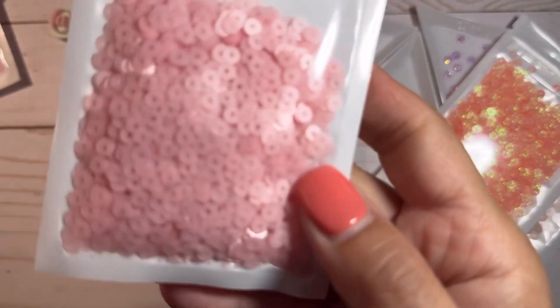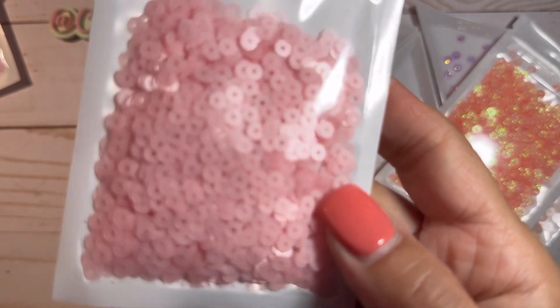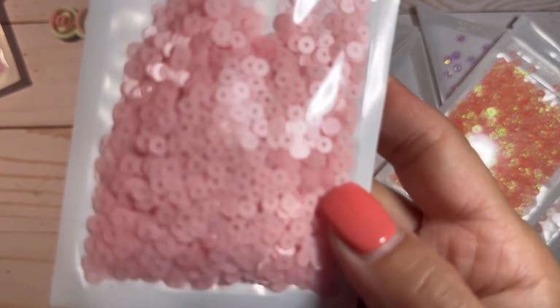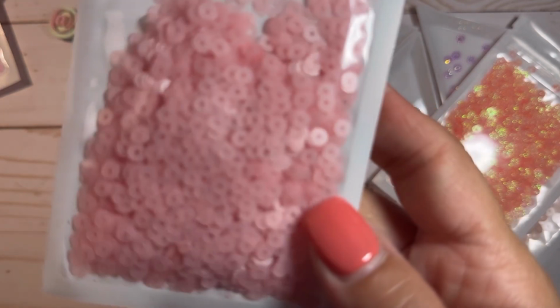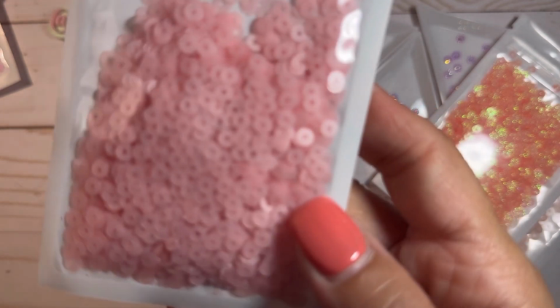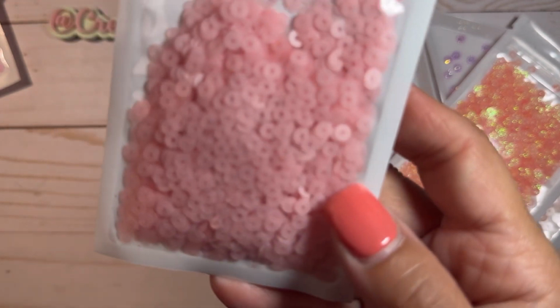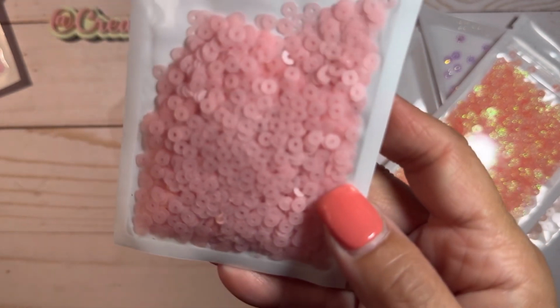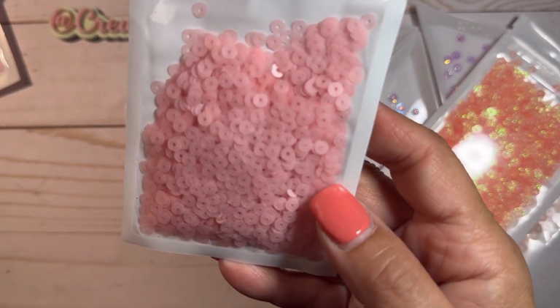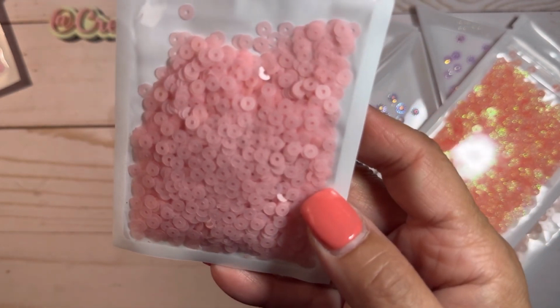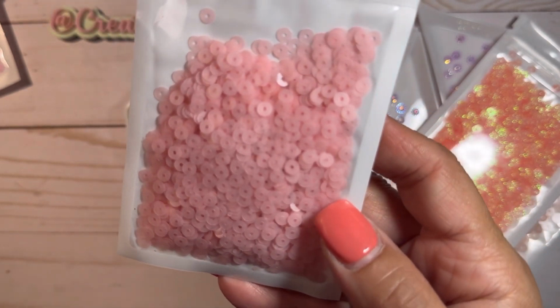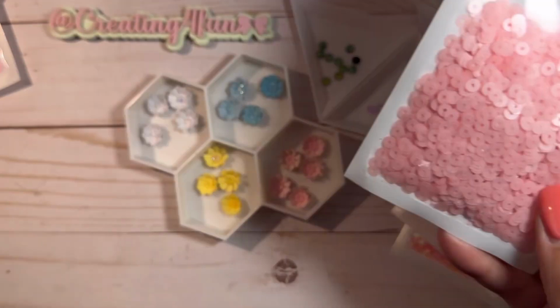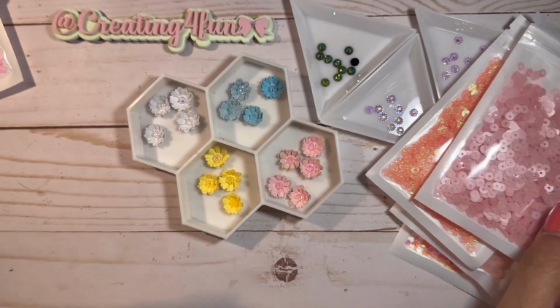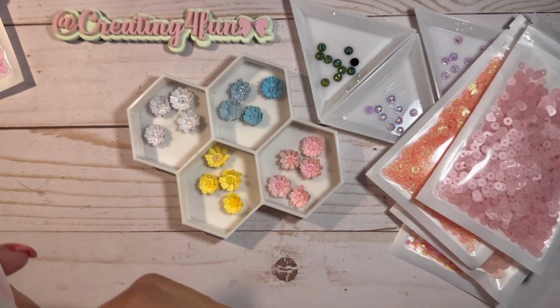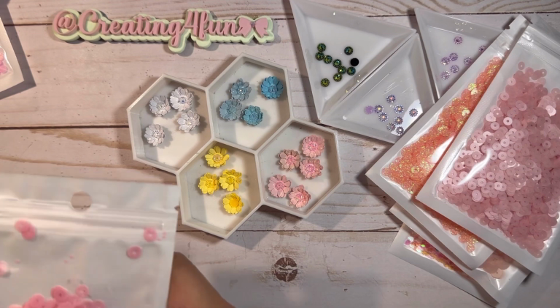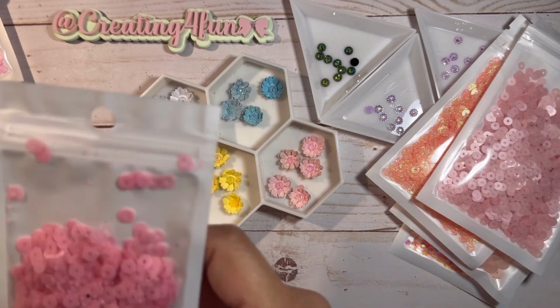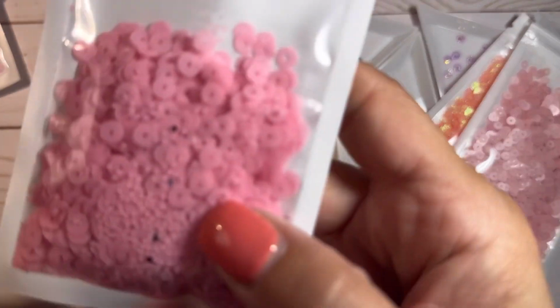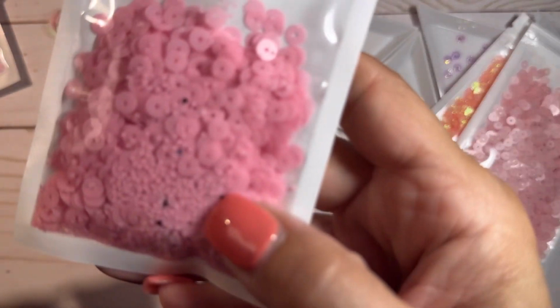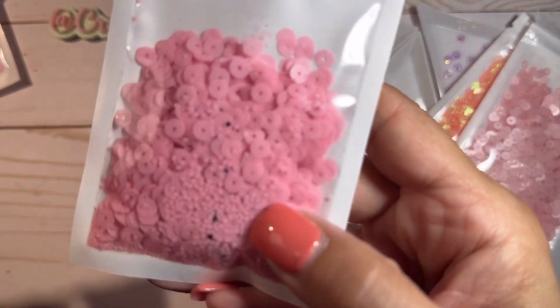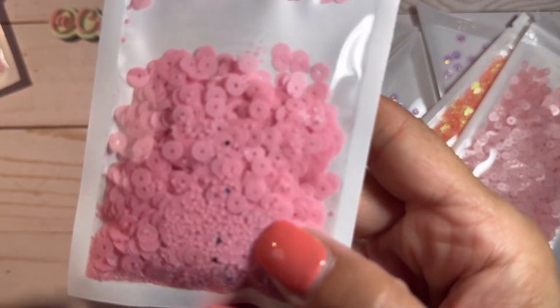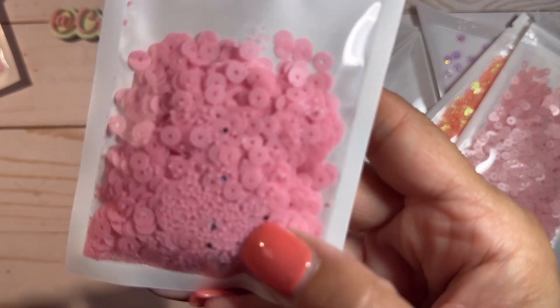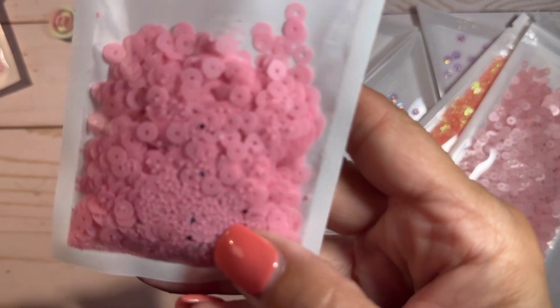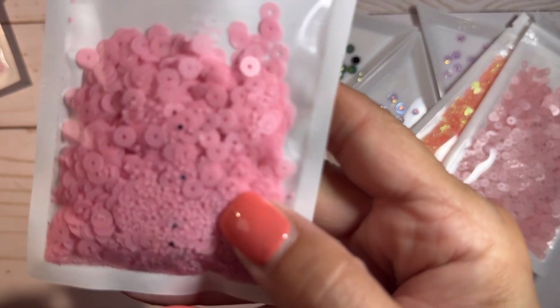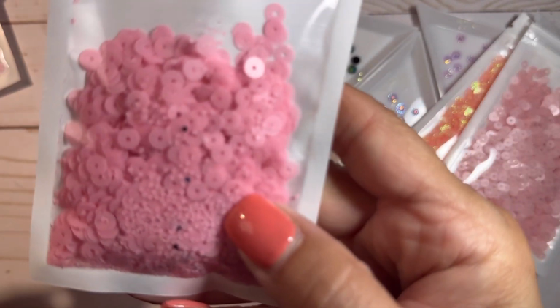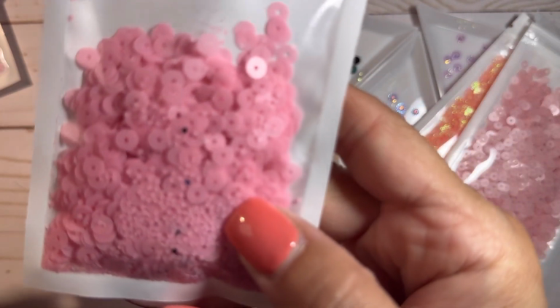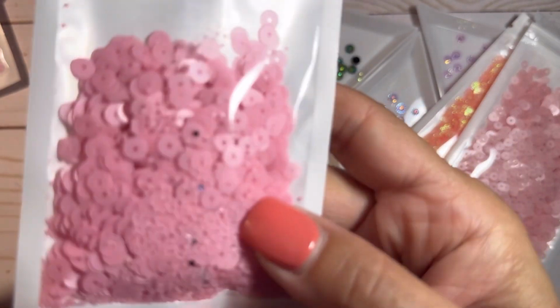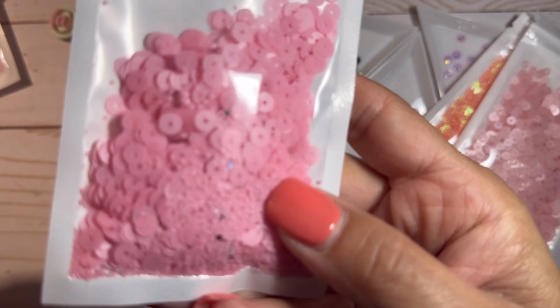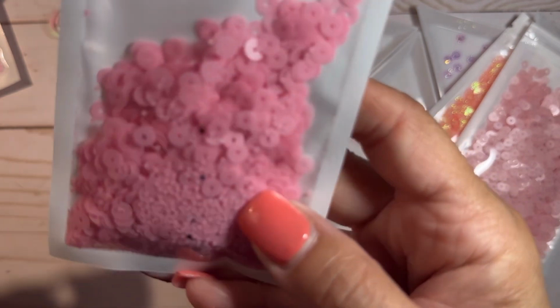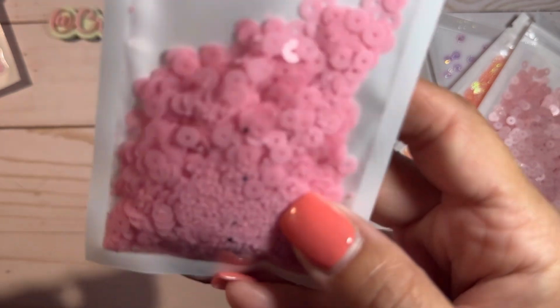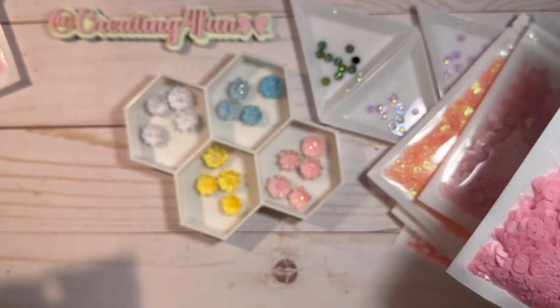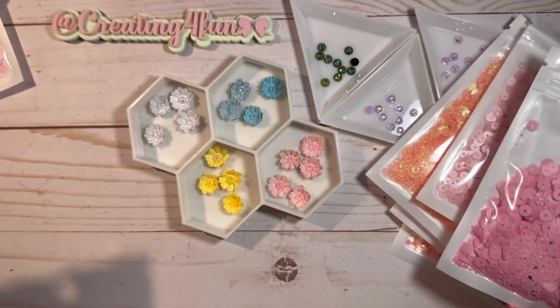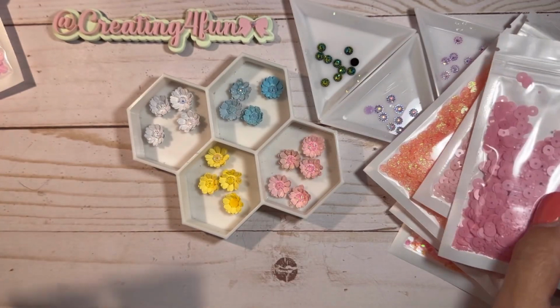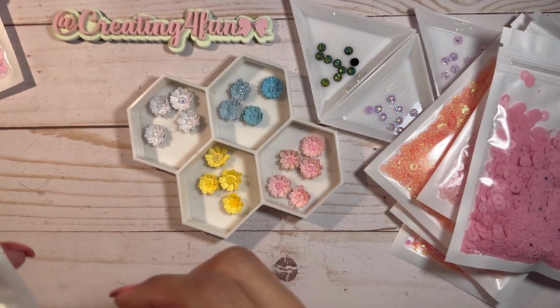These are like a matte pink. I like the smaller sequins — a lot of my sequins that I have are big. It's just a different shade of pink, matte, and a little bit bigger than the last one.